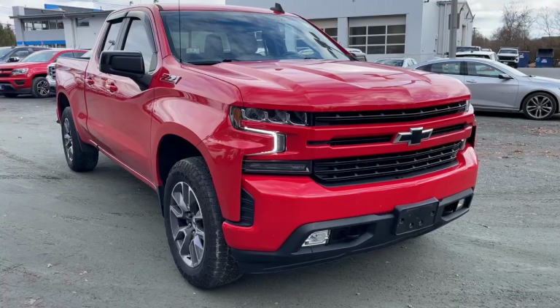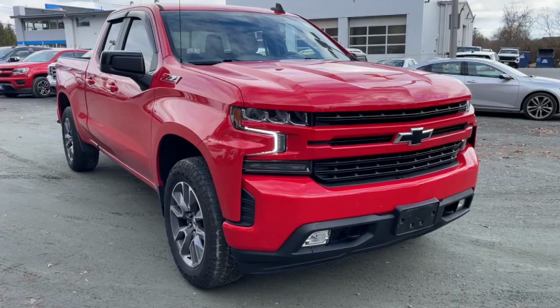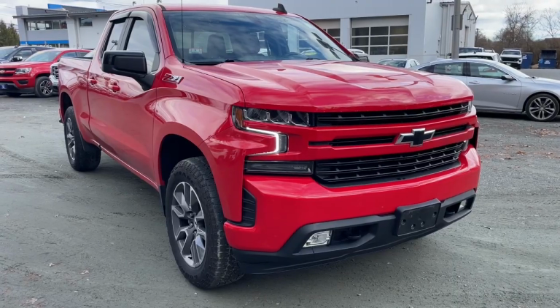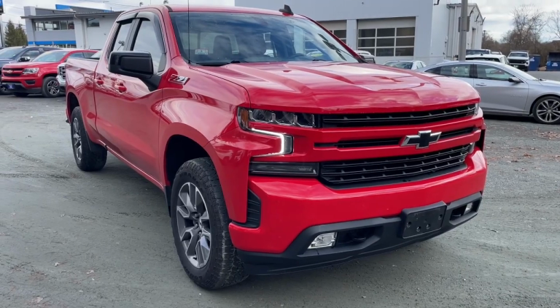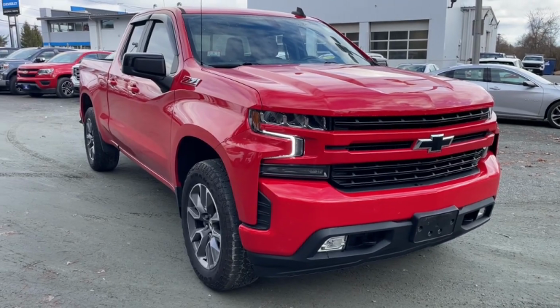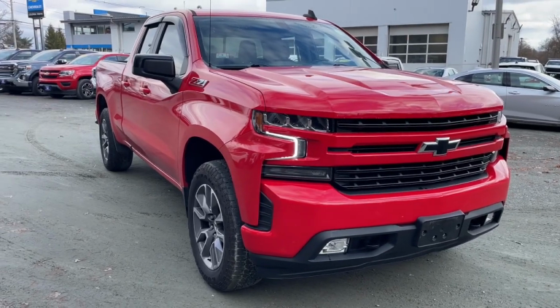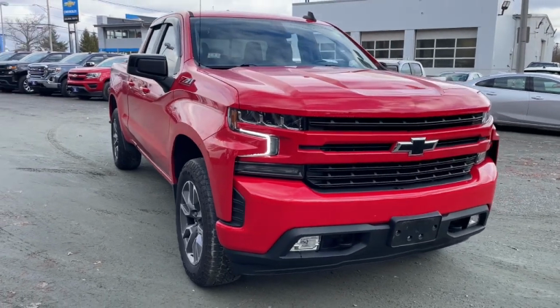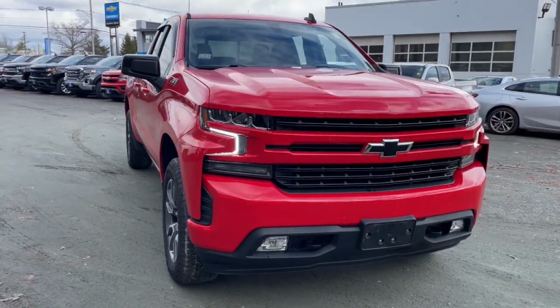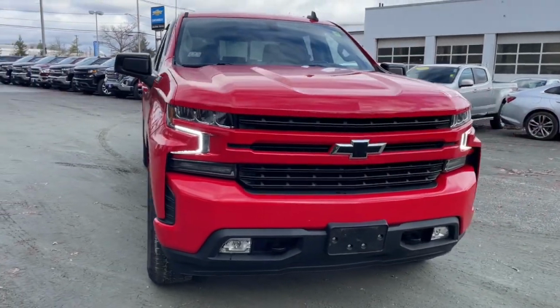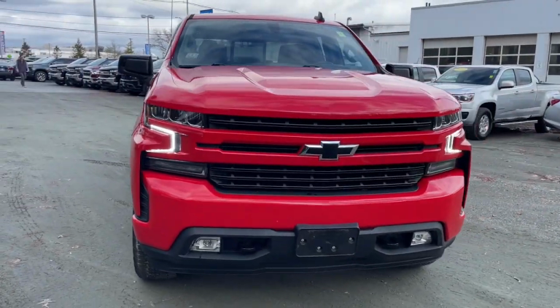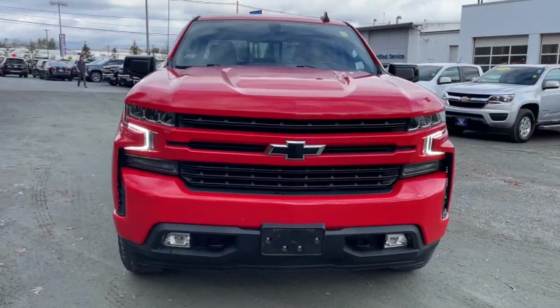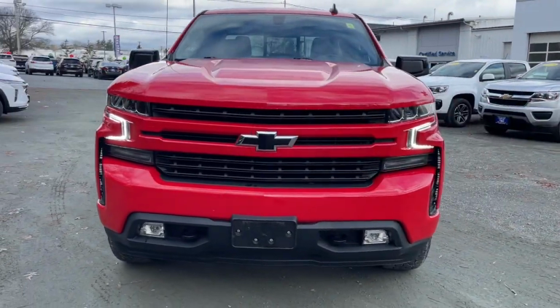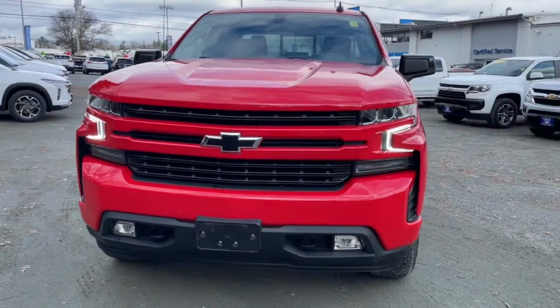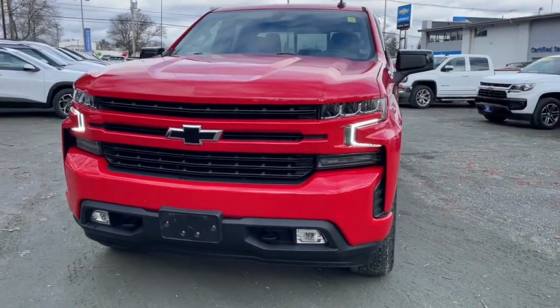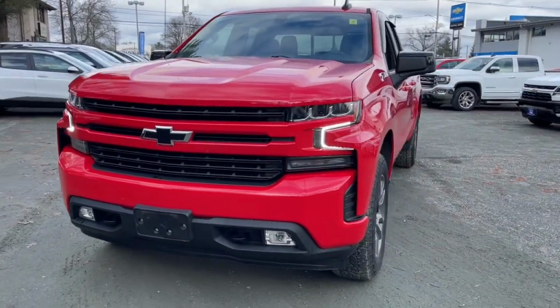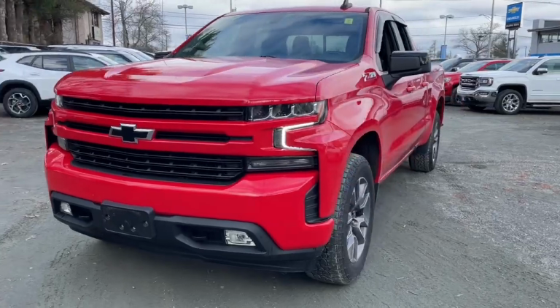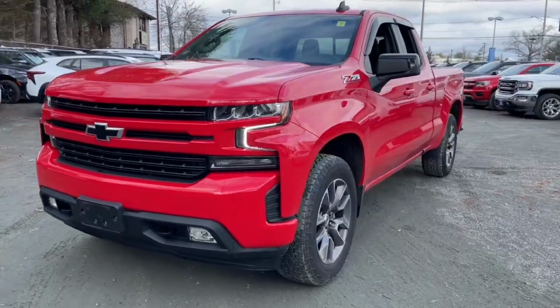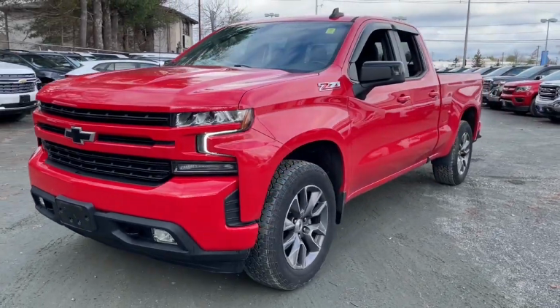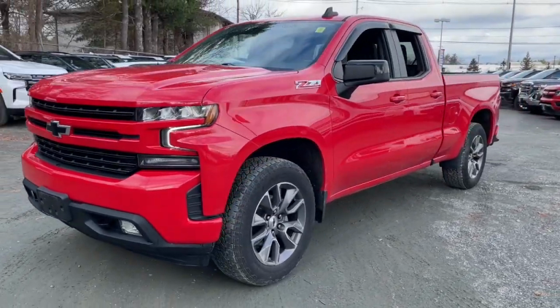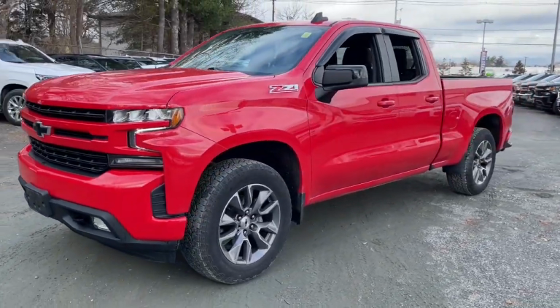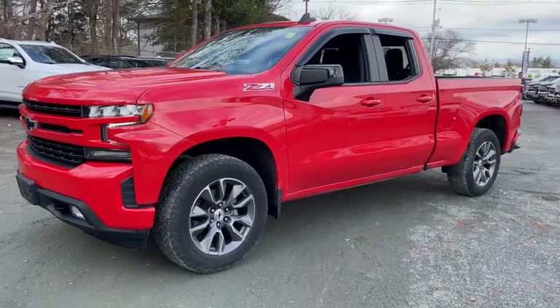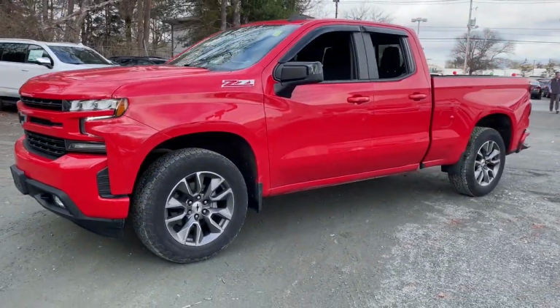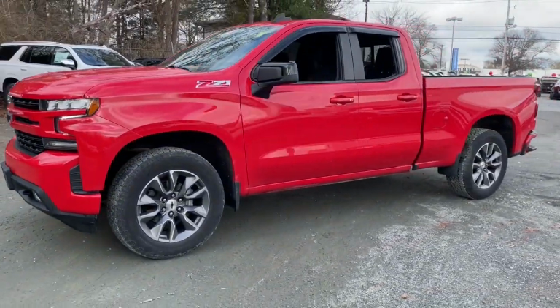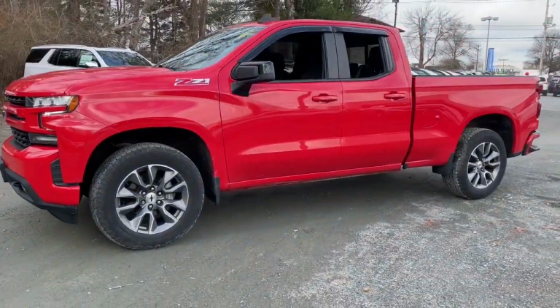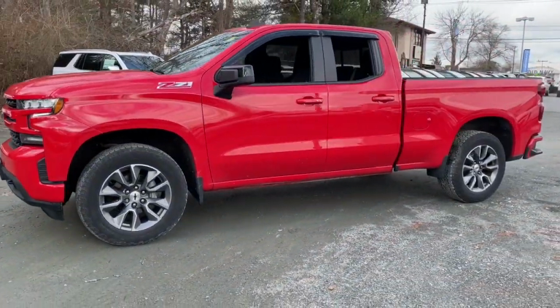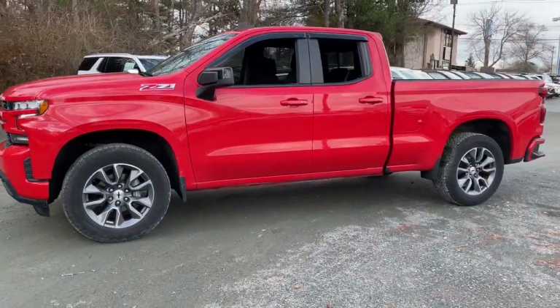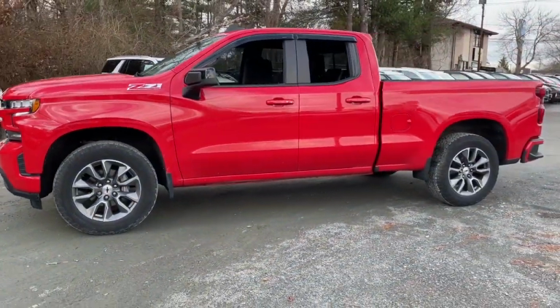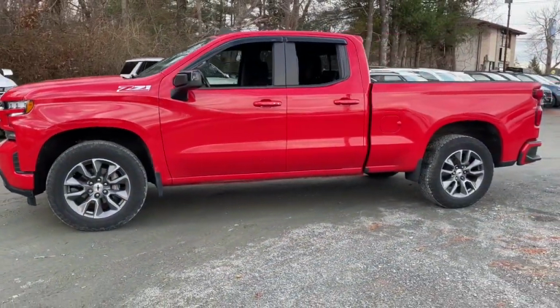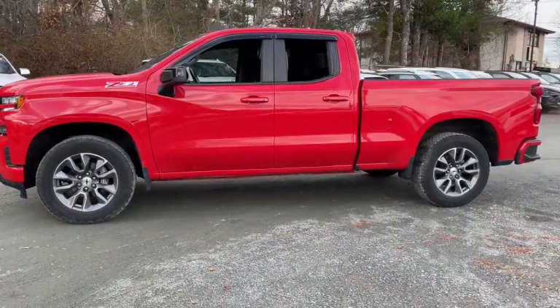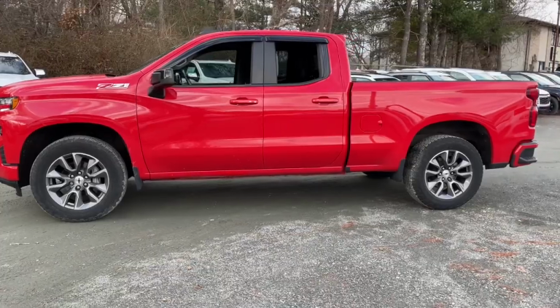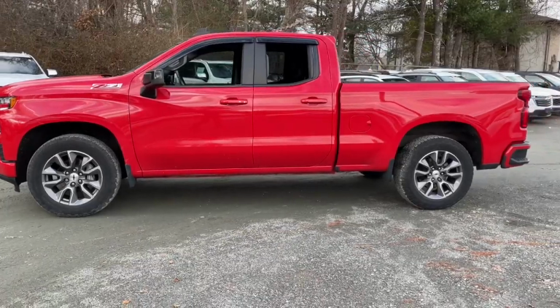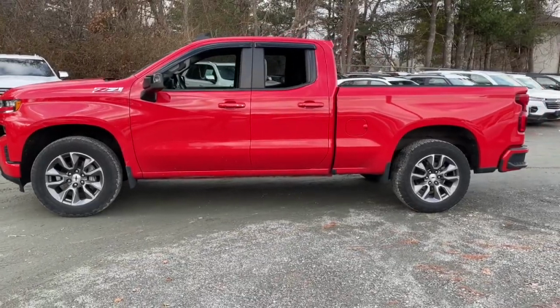You will love the features of this 2021 Chevrolet Silverado 1500. This vehicle is an outstanding buy with fewer than 30,000 miles on the odometer.